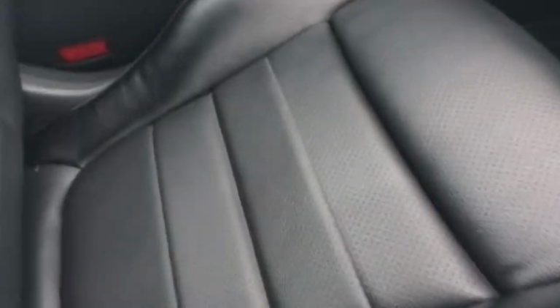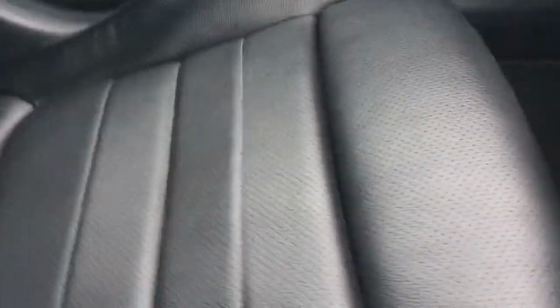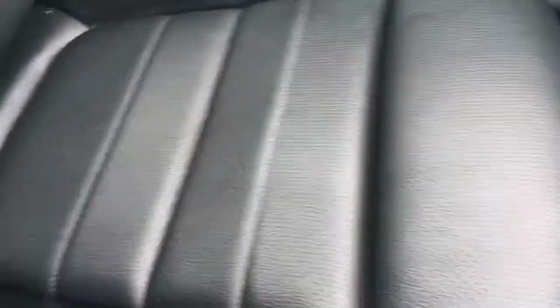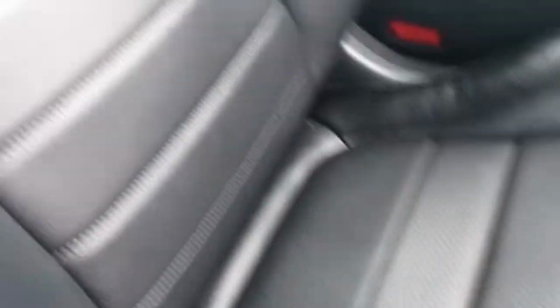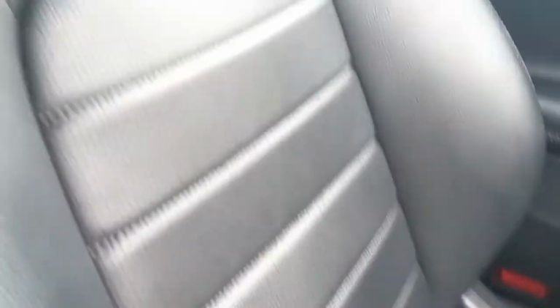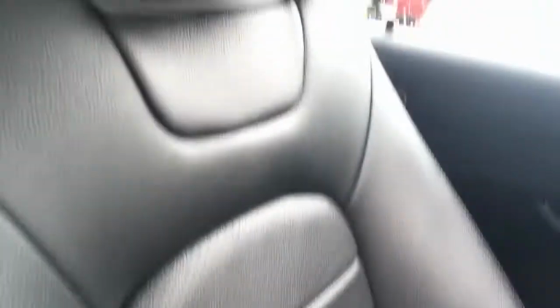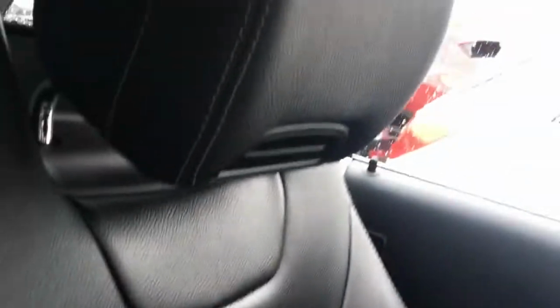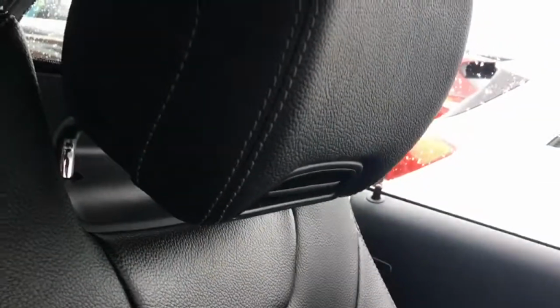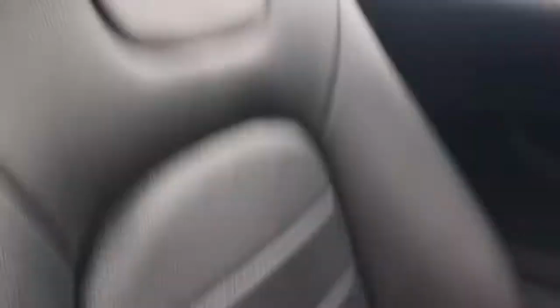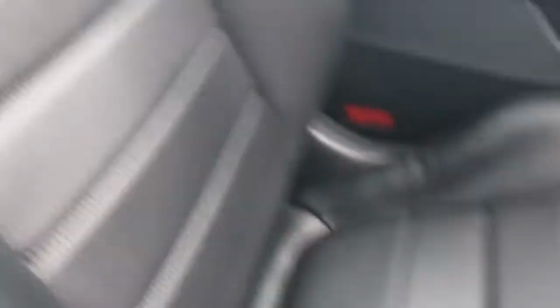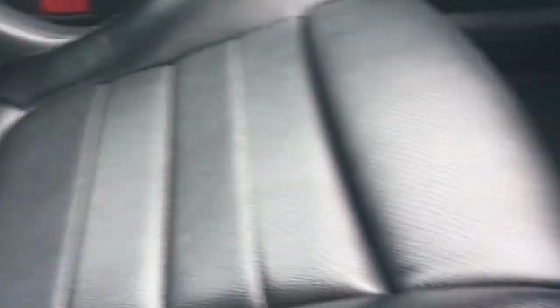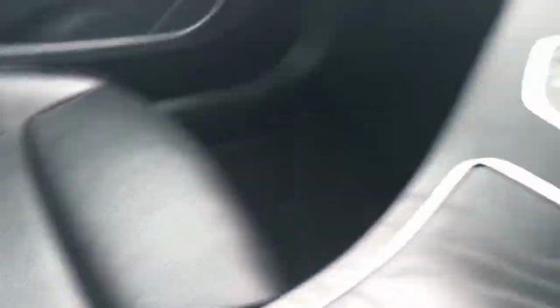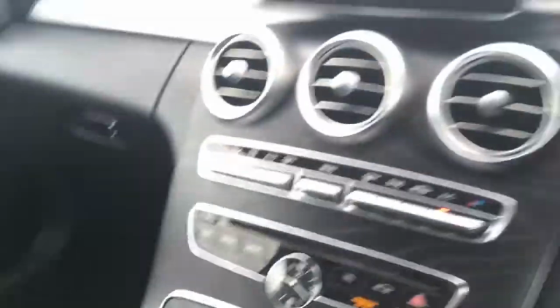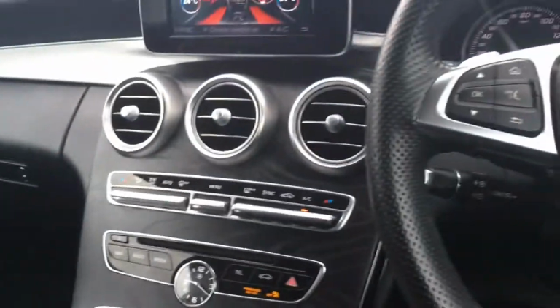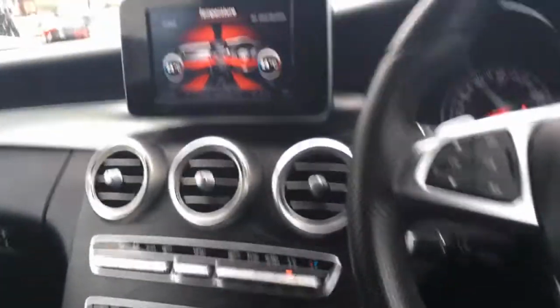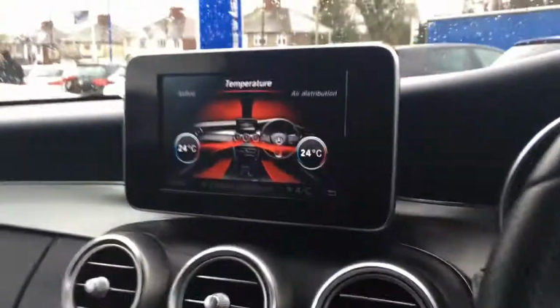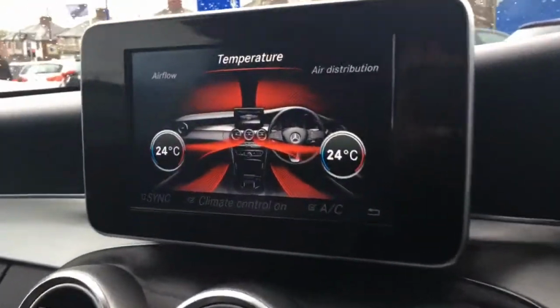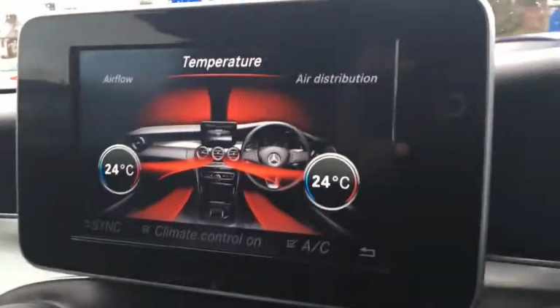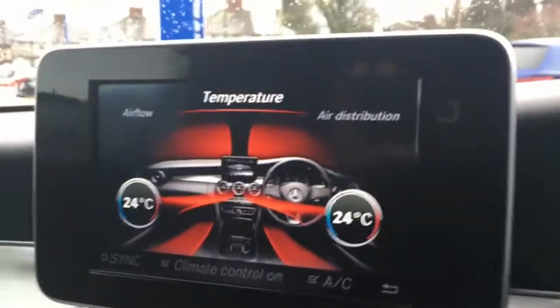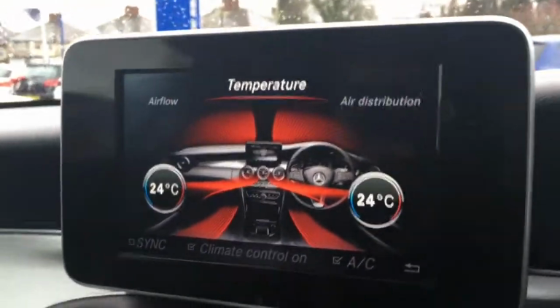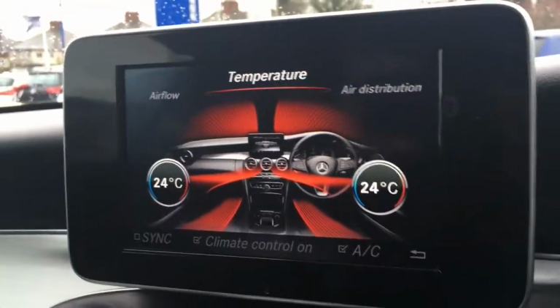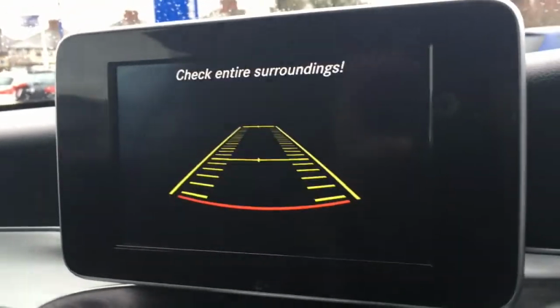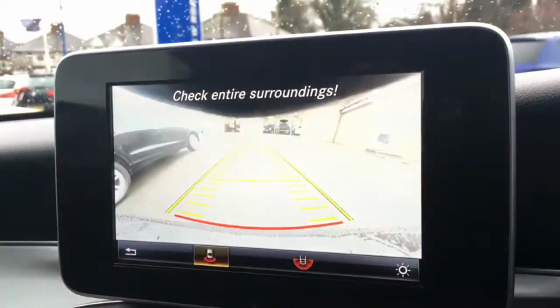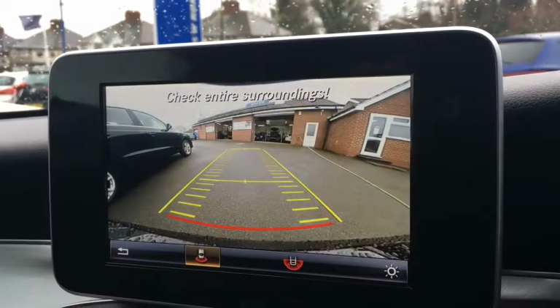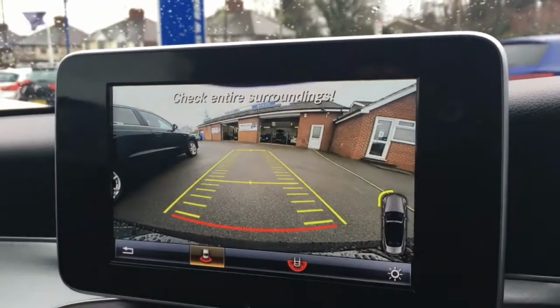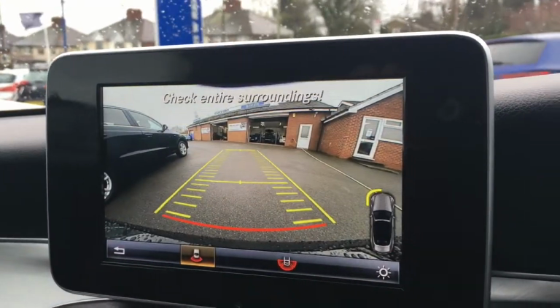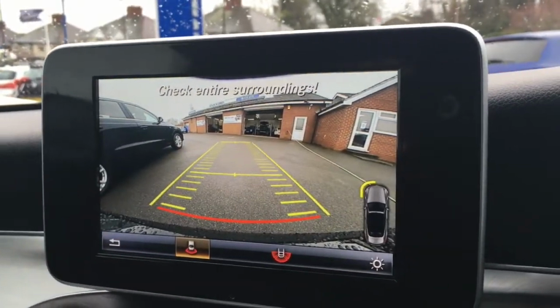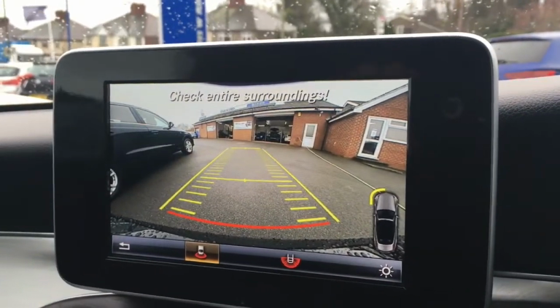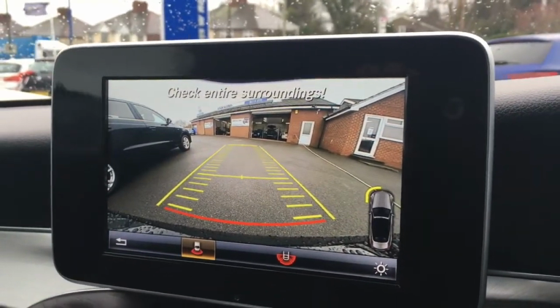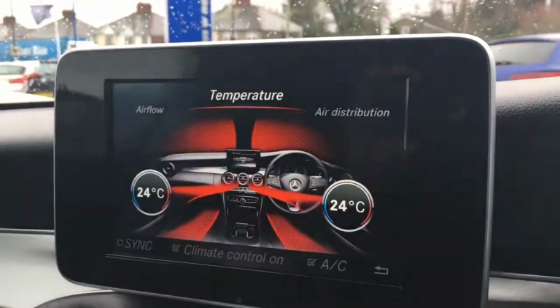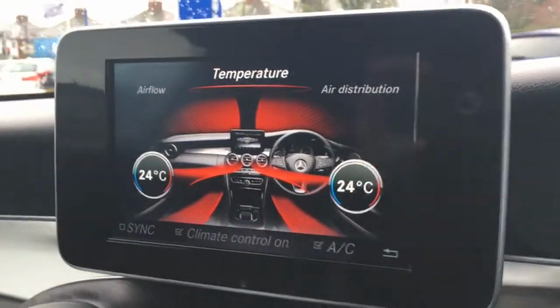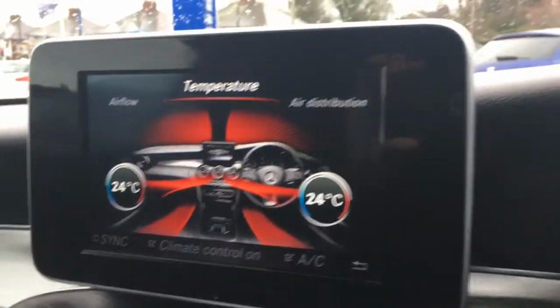In terms of upholstery we've got this black Artico leather — it's really neatly presented and really comfortable. One last thing before I sign off: I'll just pop the car into reverse and you'll see we've got a reversing camera which just makes life a little bit easier.